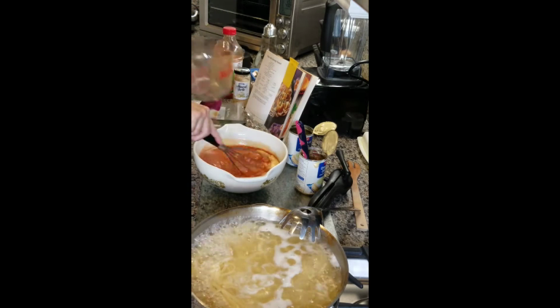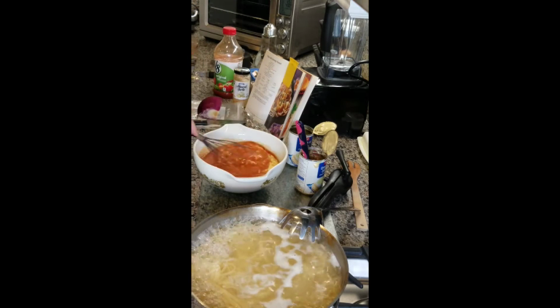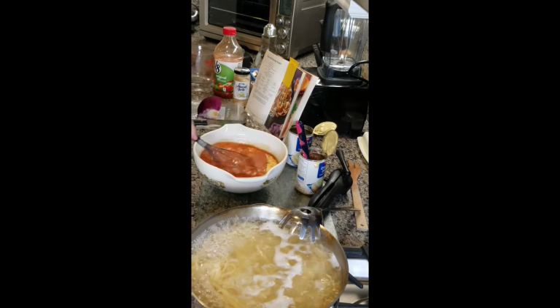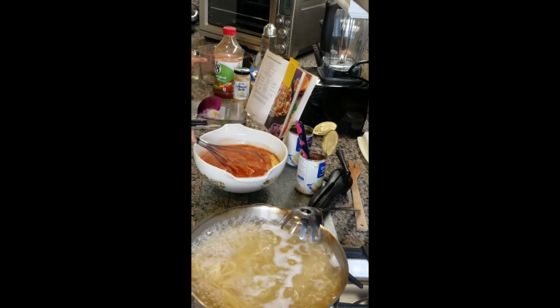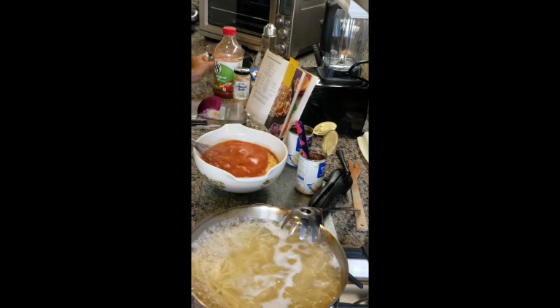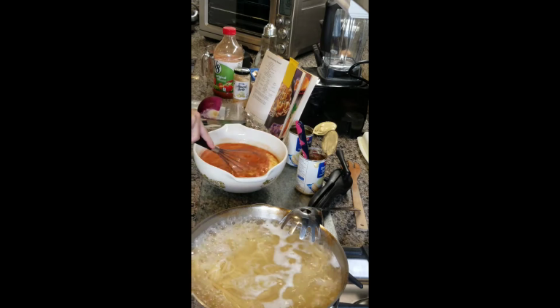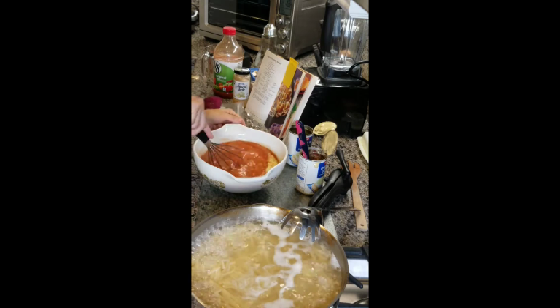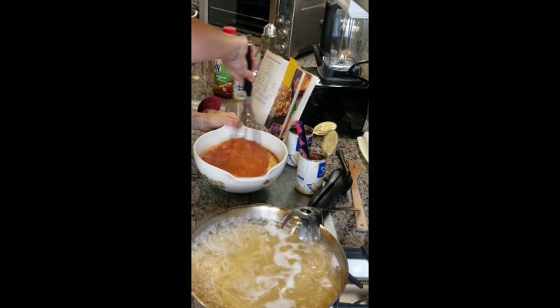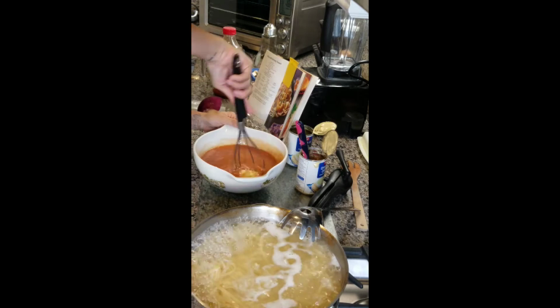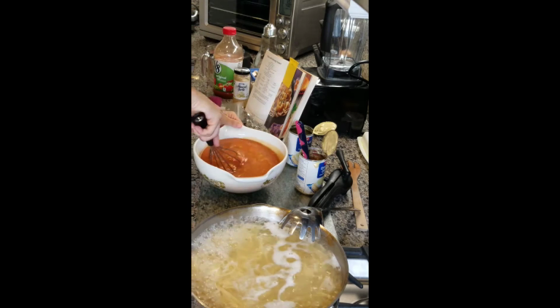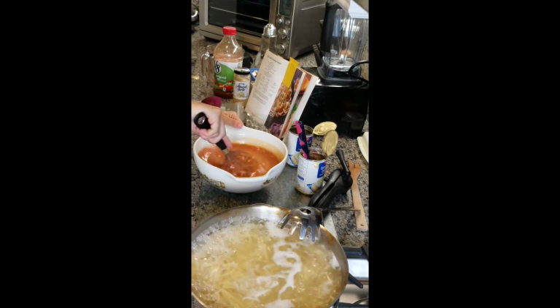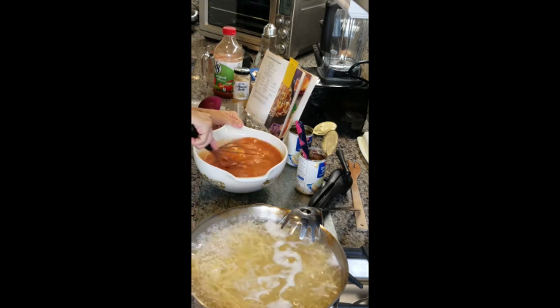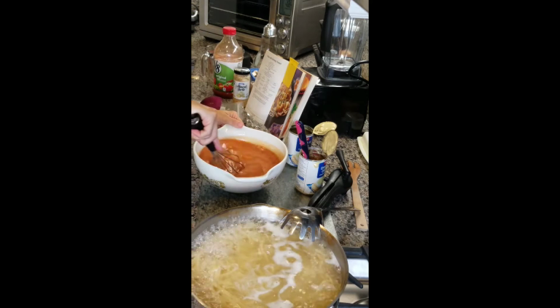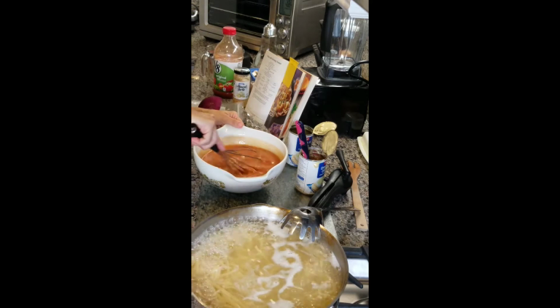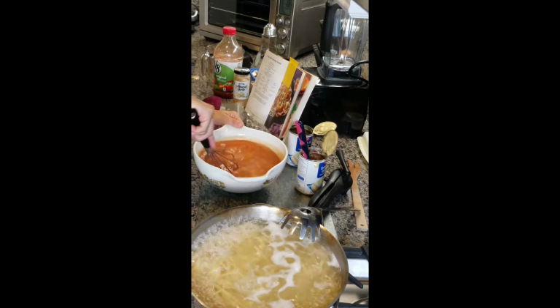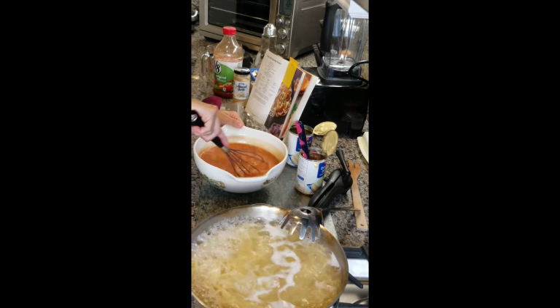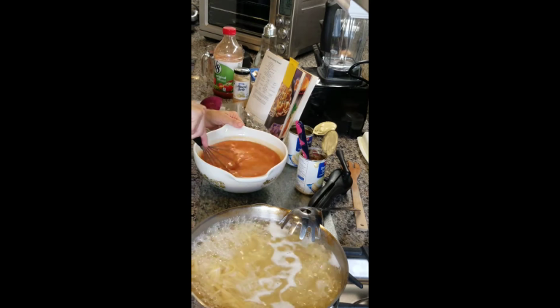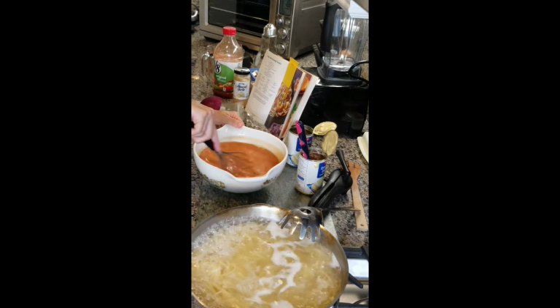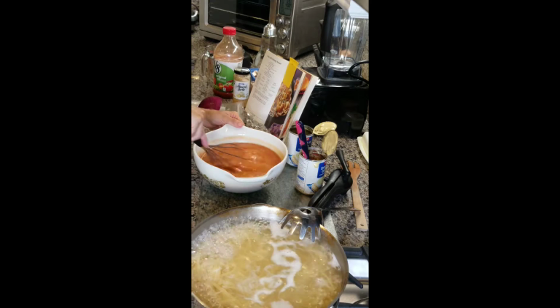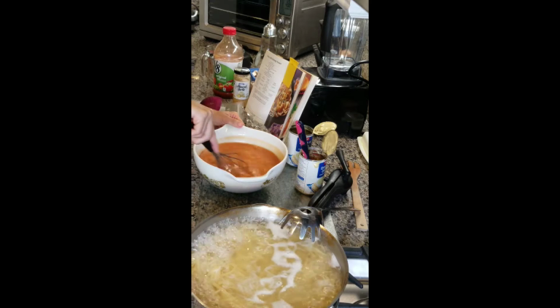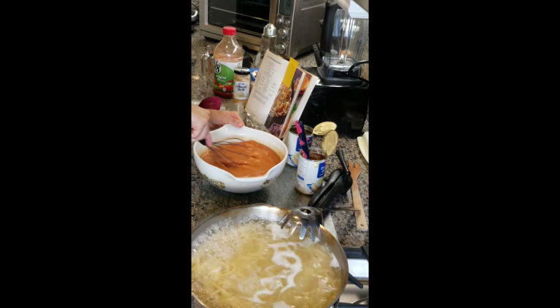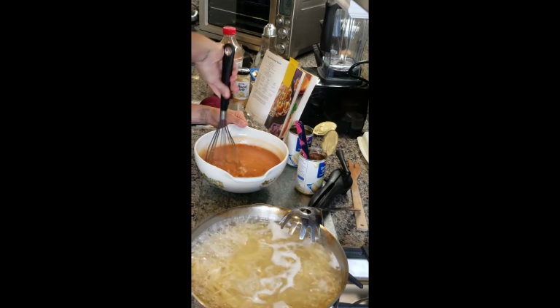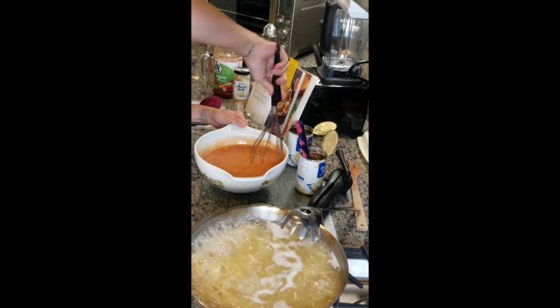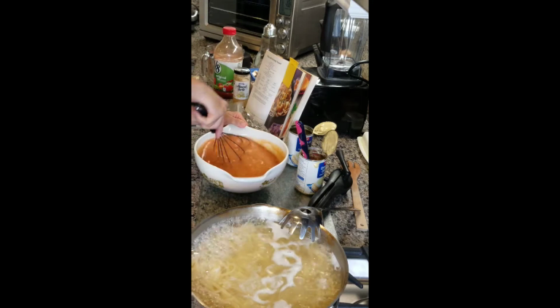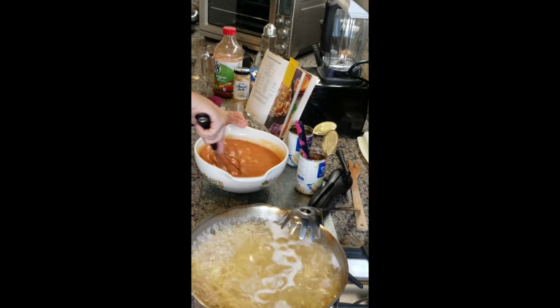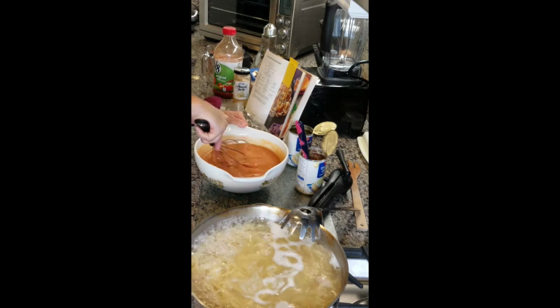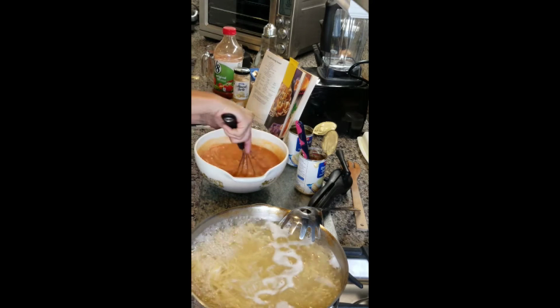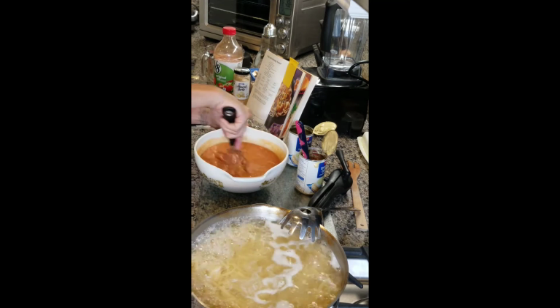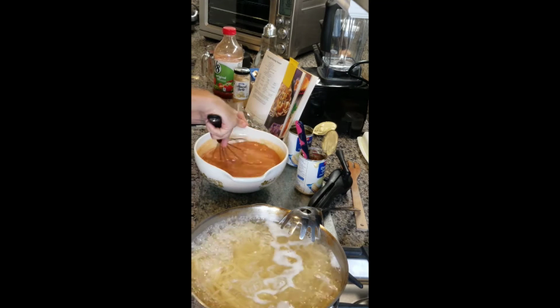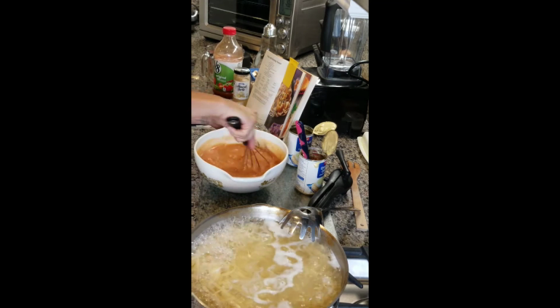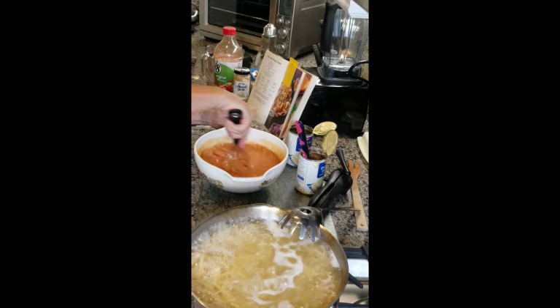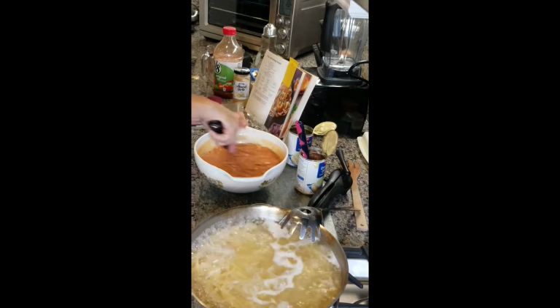Right now in this recipe I am taking that condensed soup and mixing it in with the V8 tomato juice, because you have to pick a liquid.